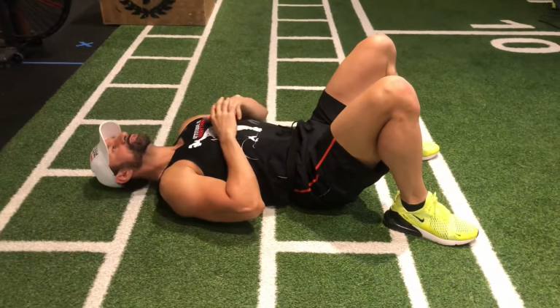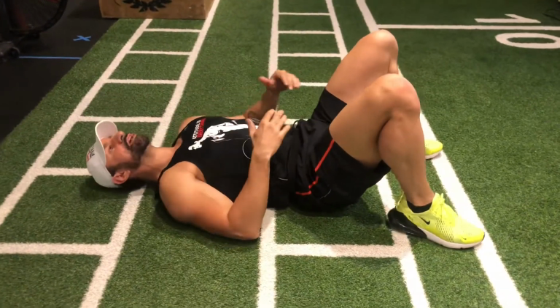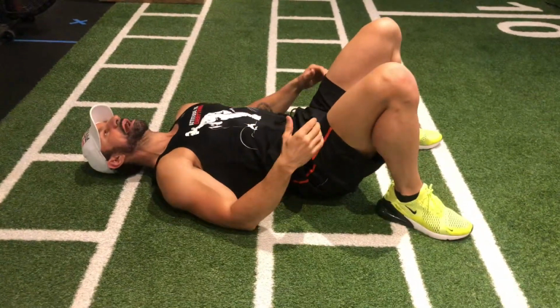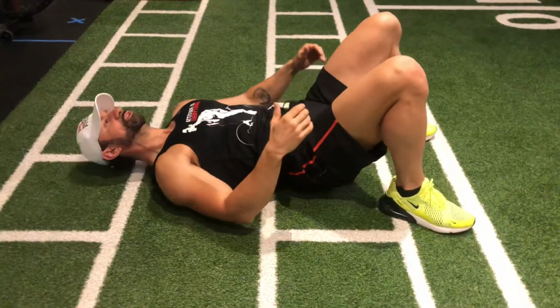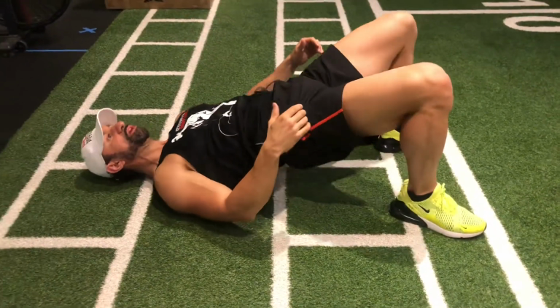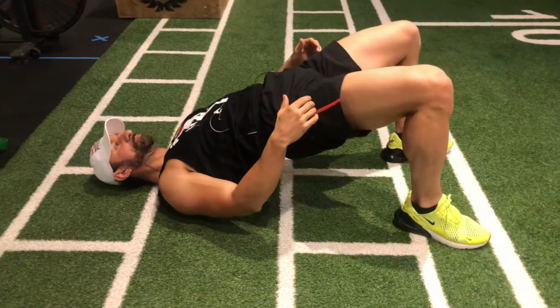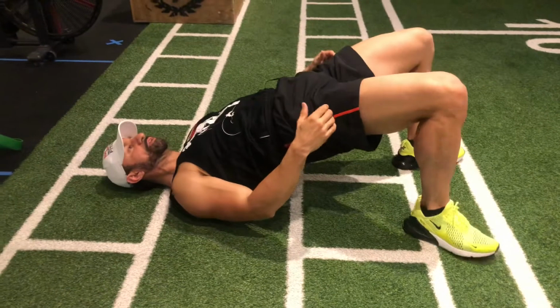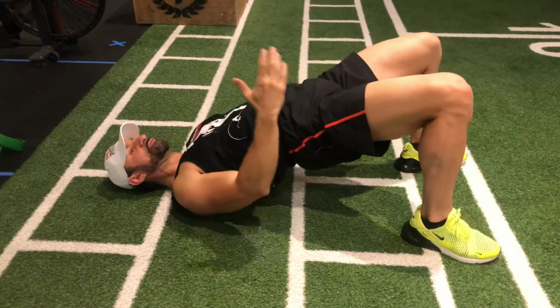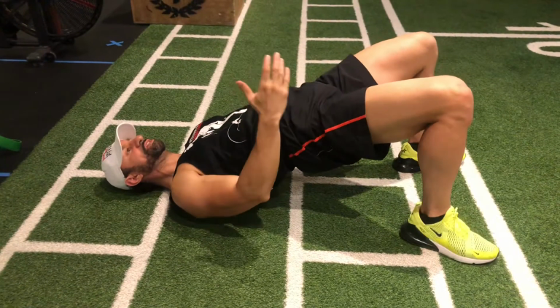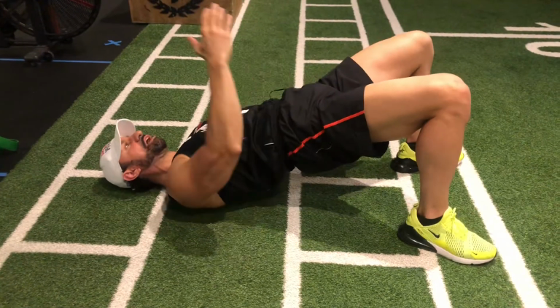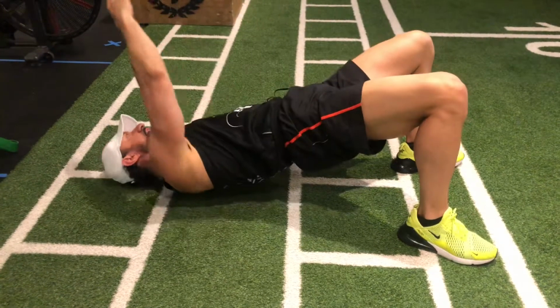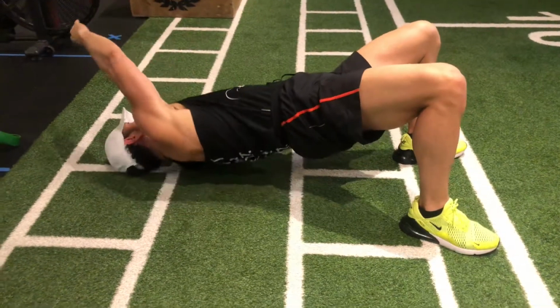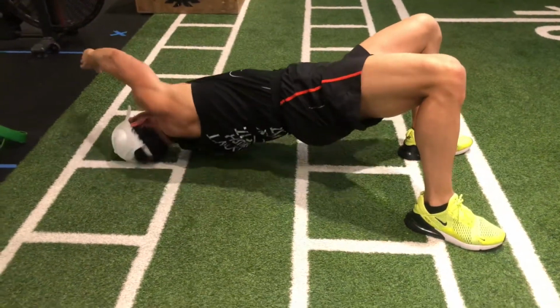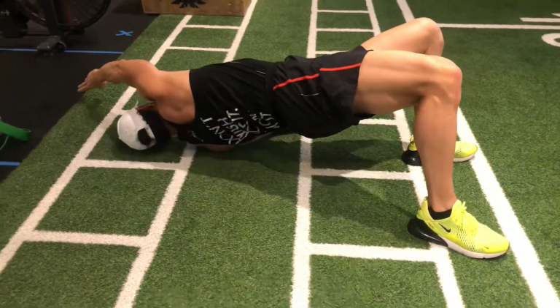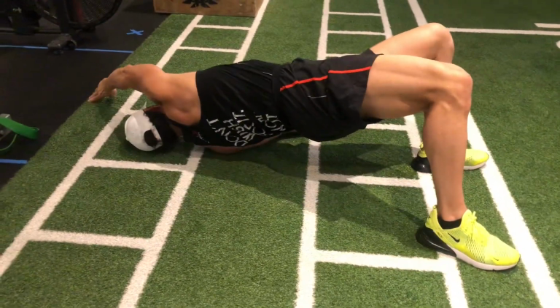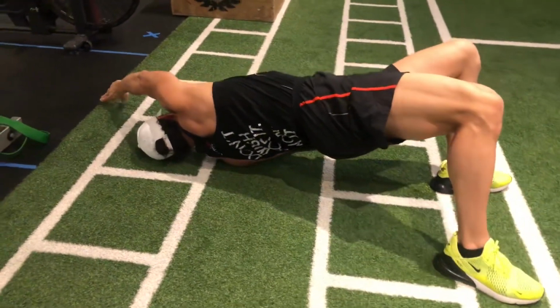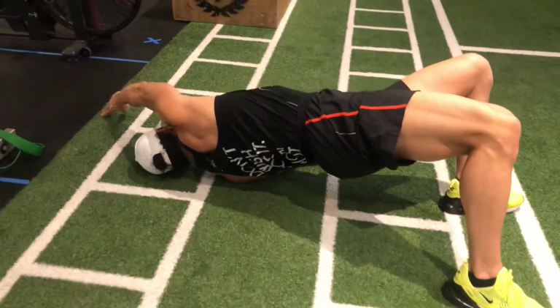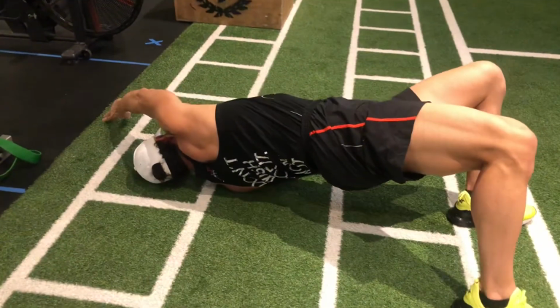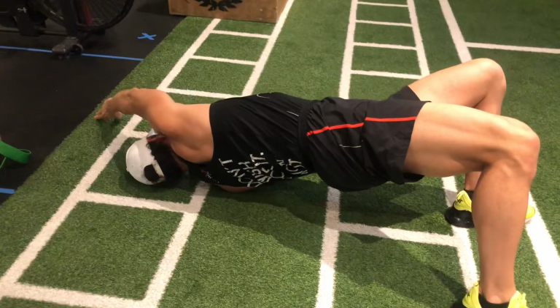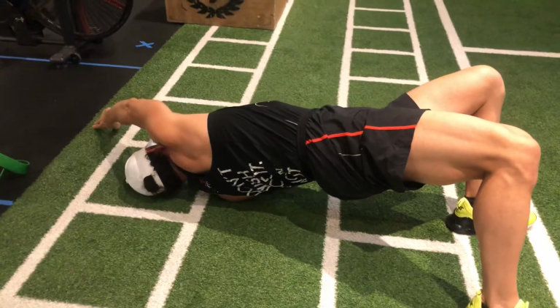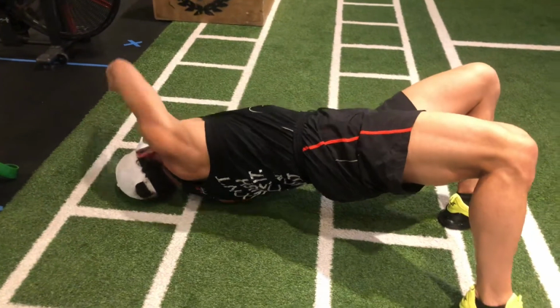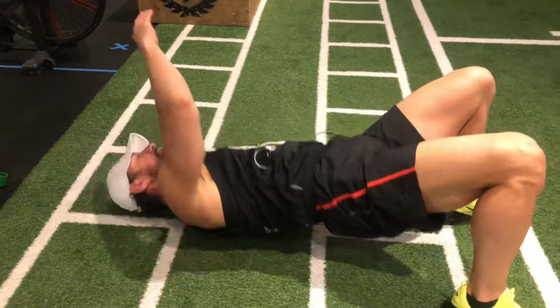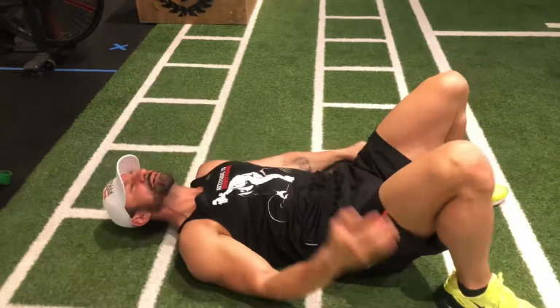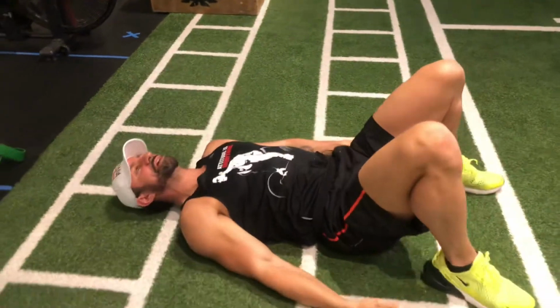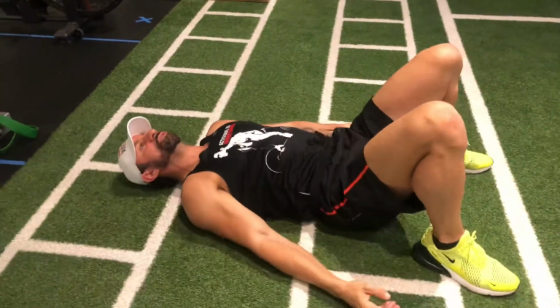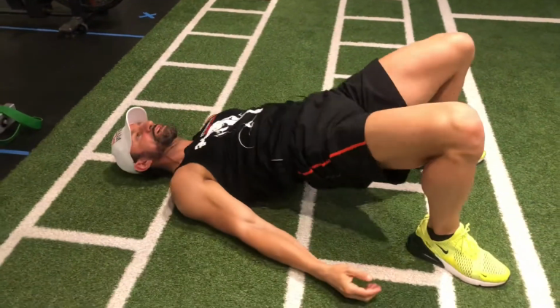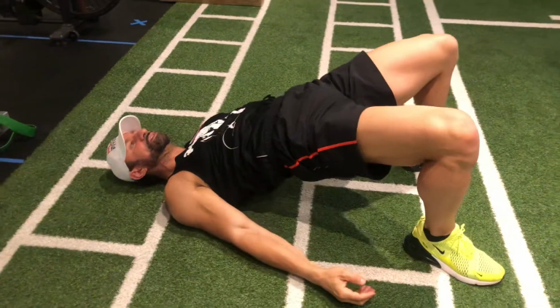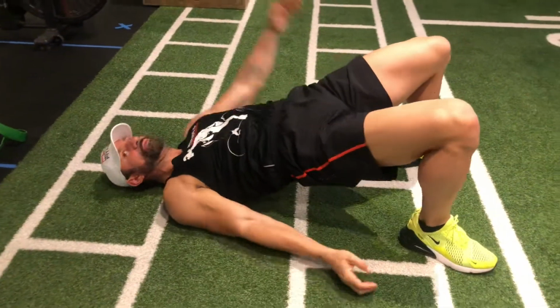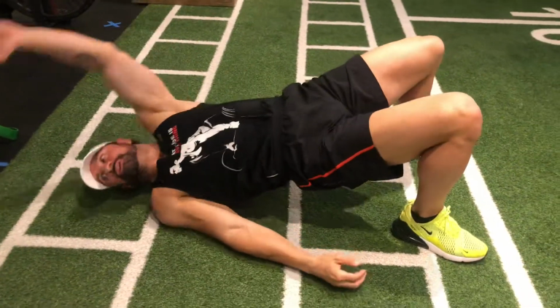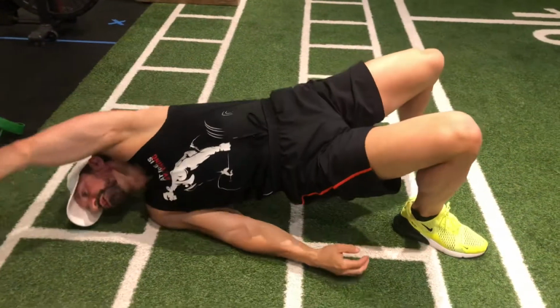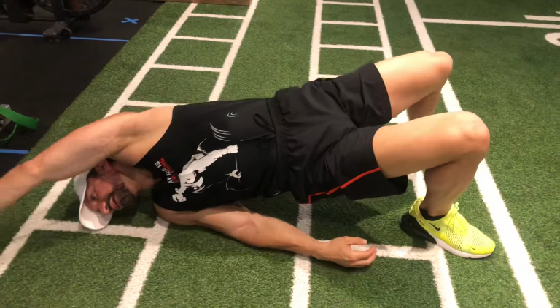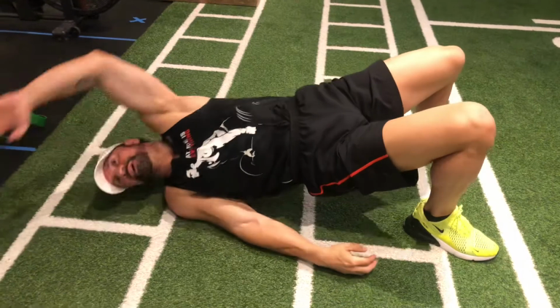So lying on your back, you're gonna thrust your hips up and from this position drive your hand as far as you can over your head and touch the floor, then come back down. So hip hinge up, come across and touch.